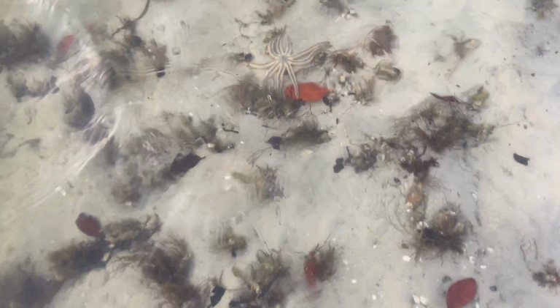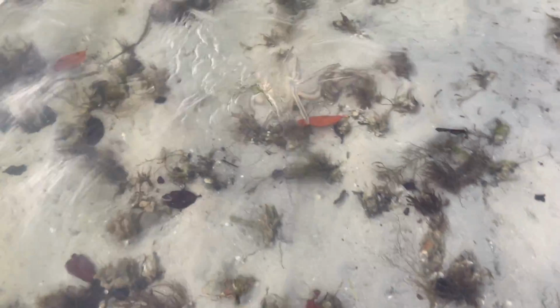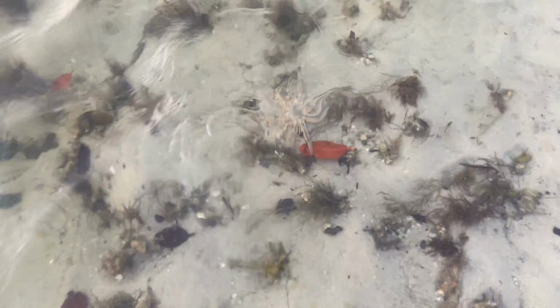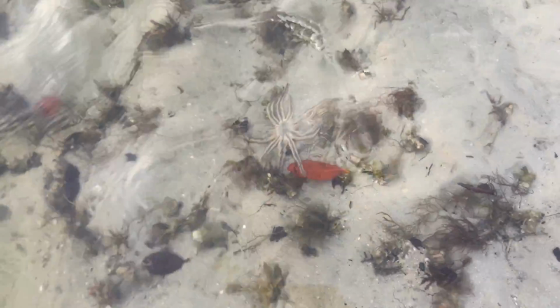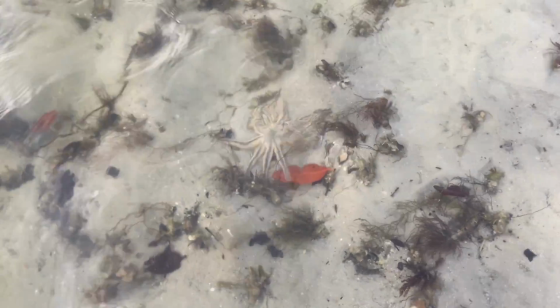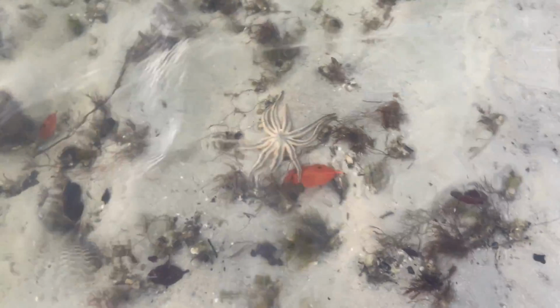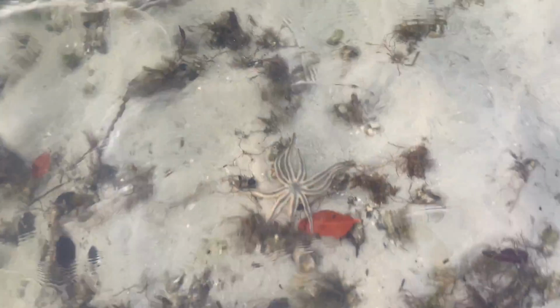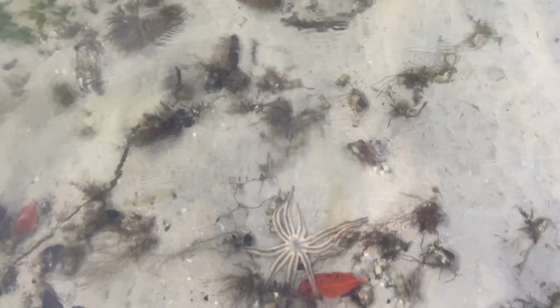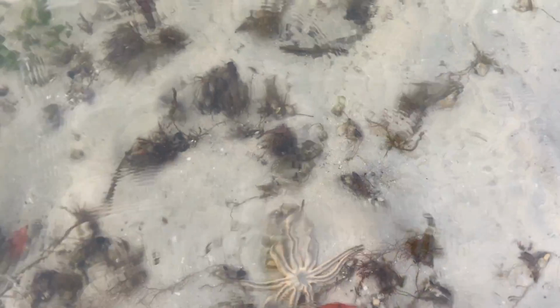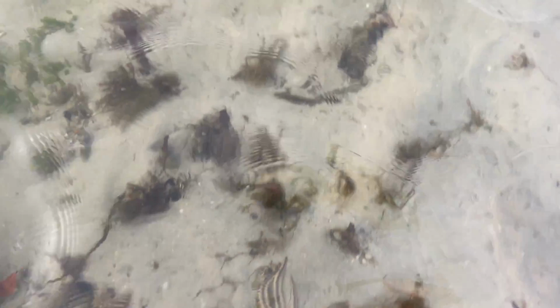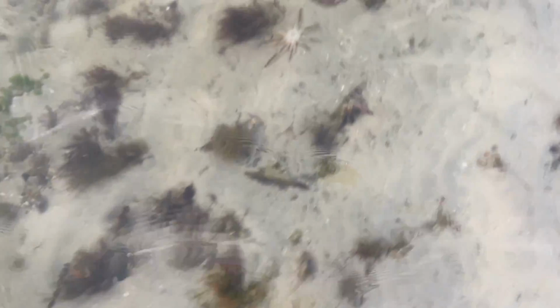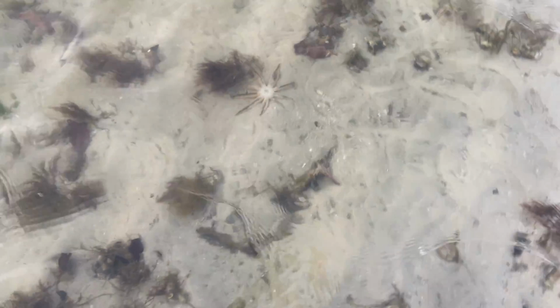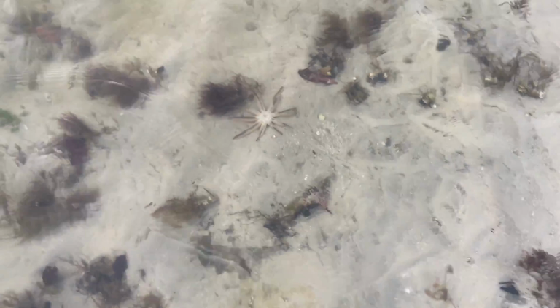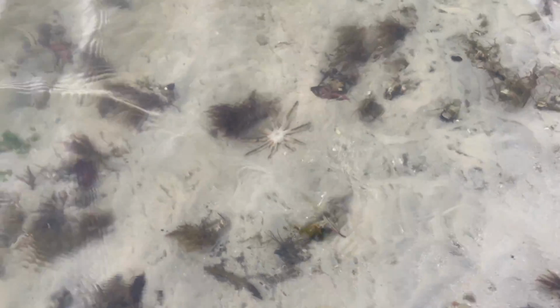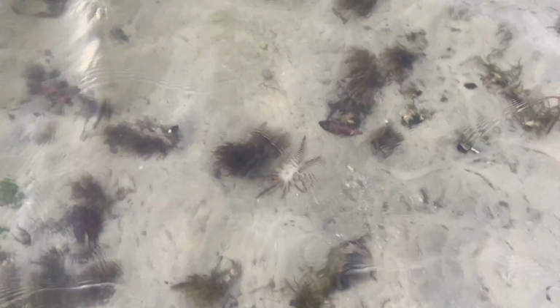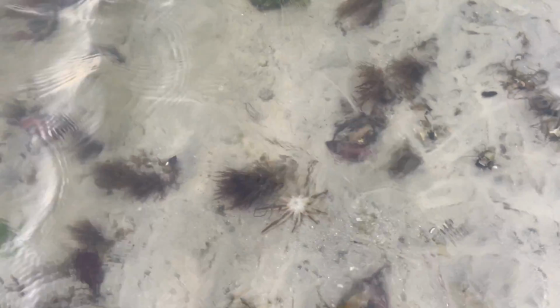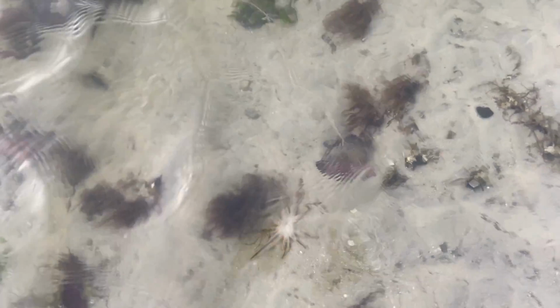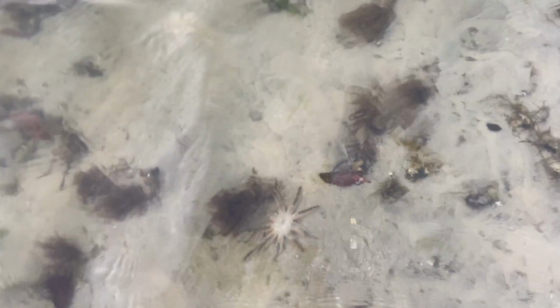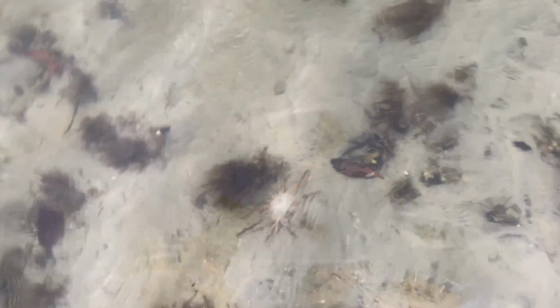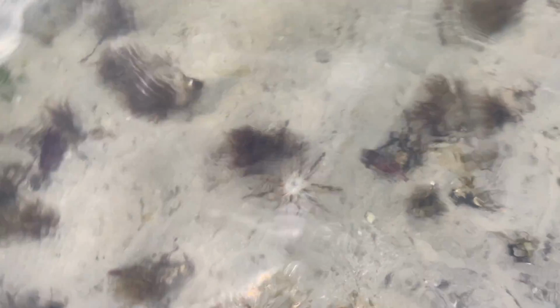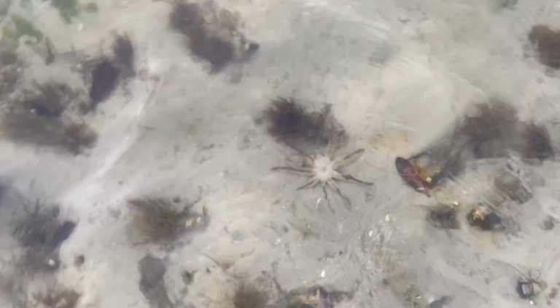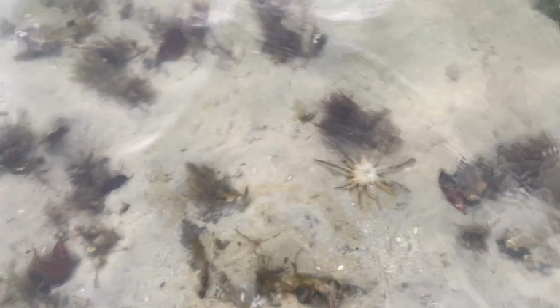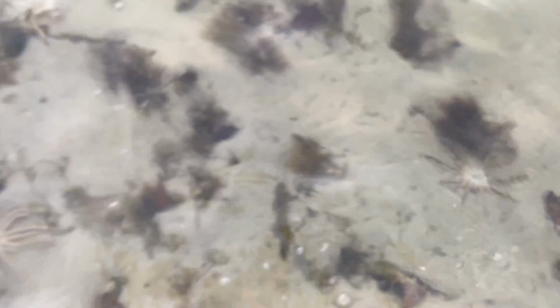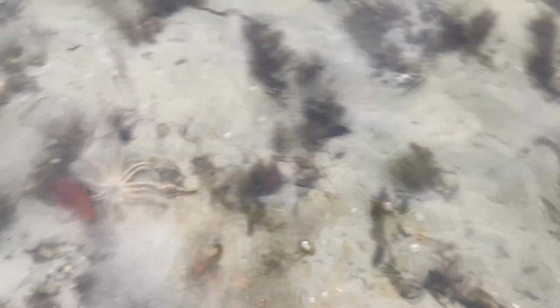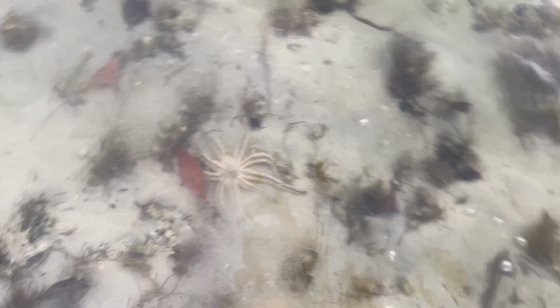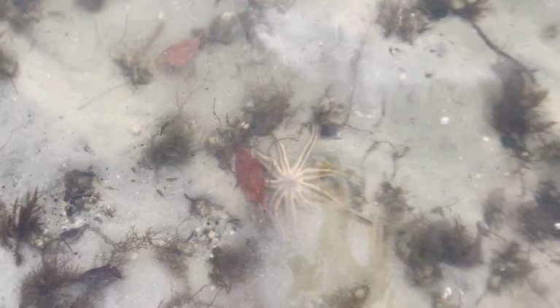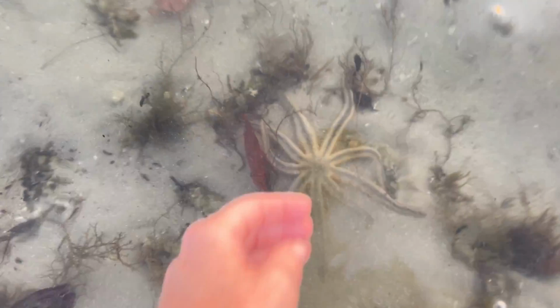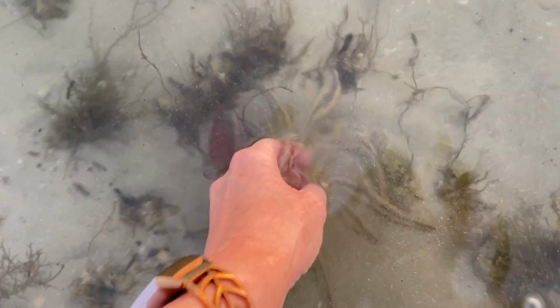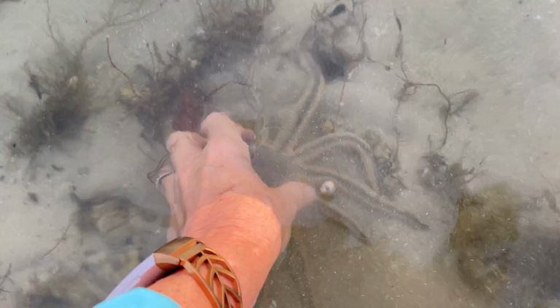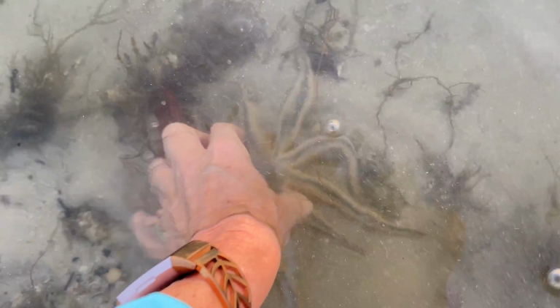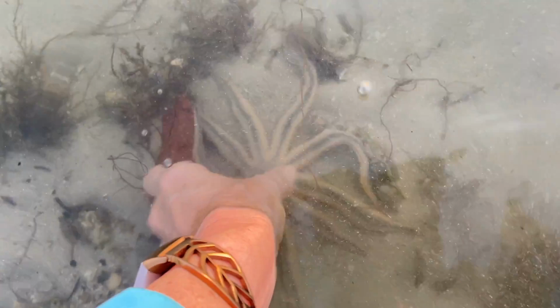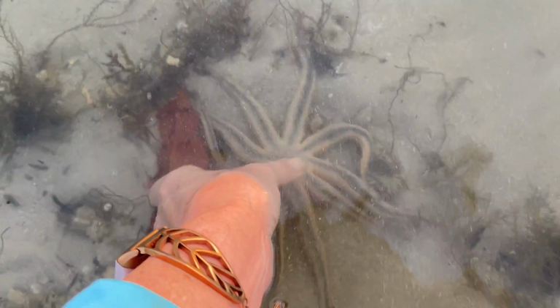The Nine-Armed Sea Star will sometimes bury itself in the sand and then gulp mouthfuls of sediment. It then filters the sediment through oral spines, feeding on the organic material and small organisms that accumulate on the ocean floor.